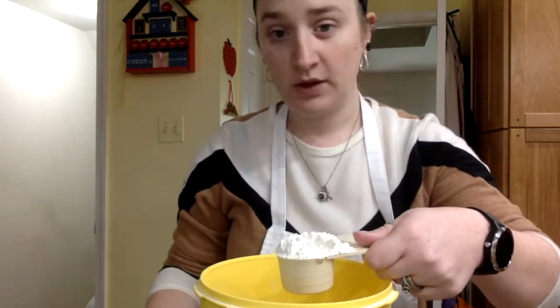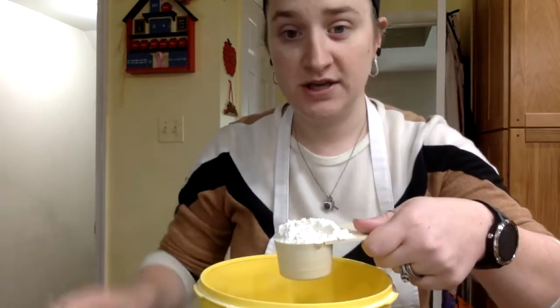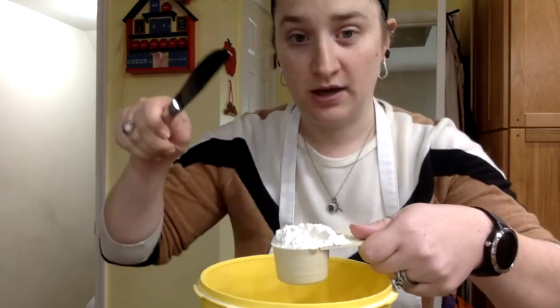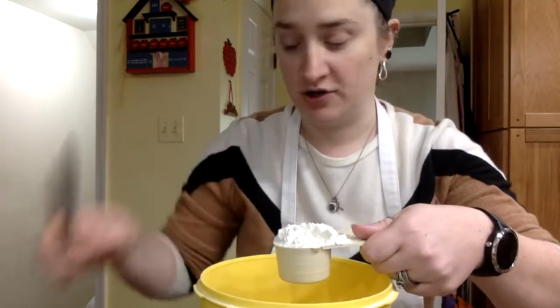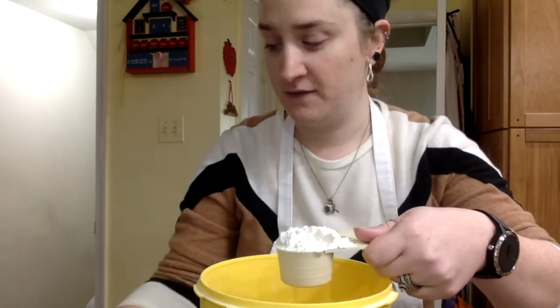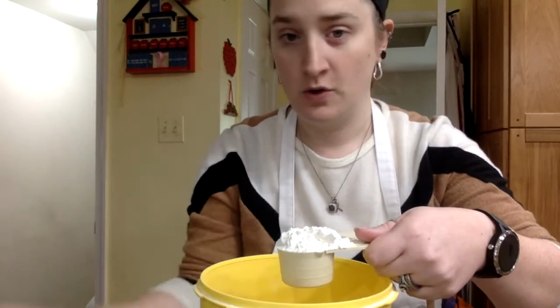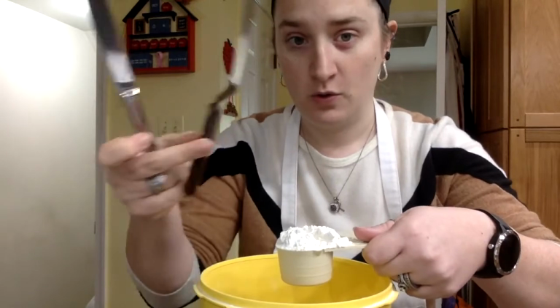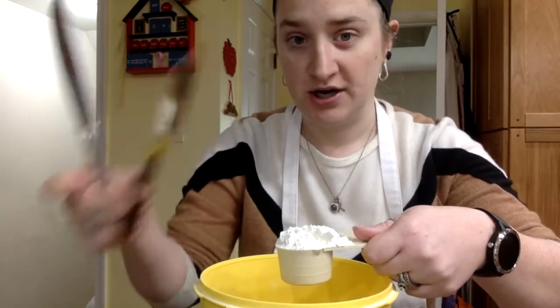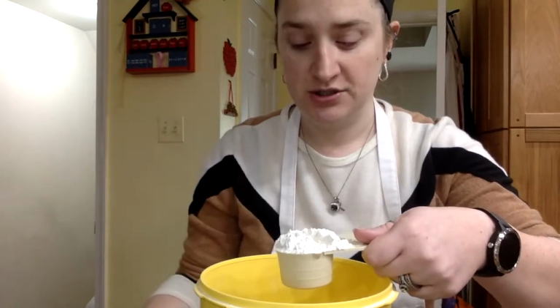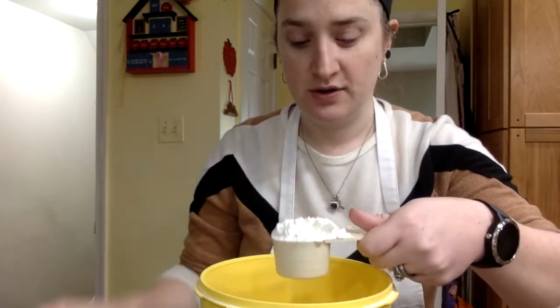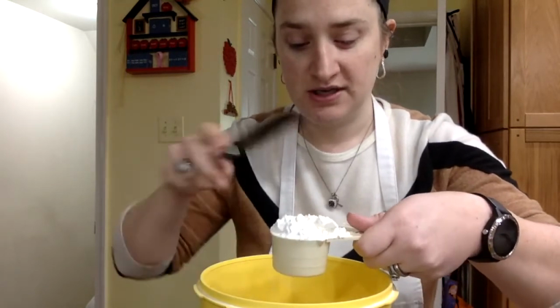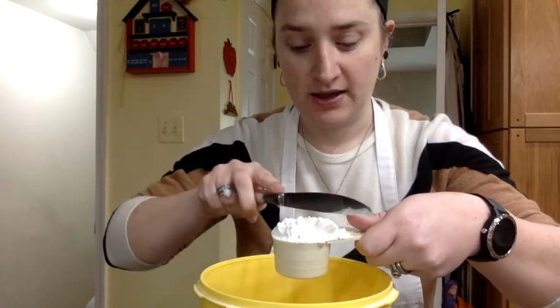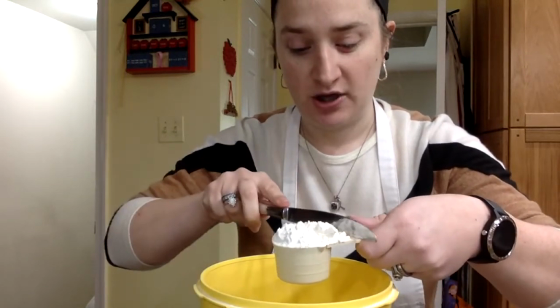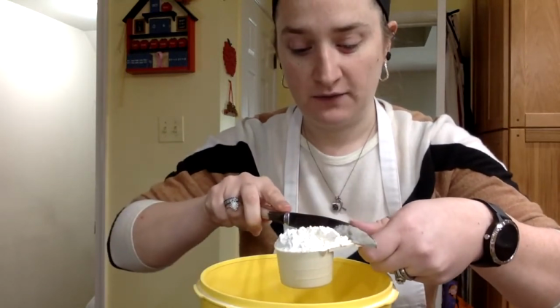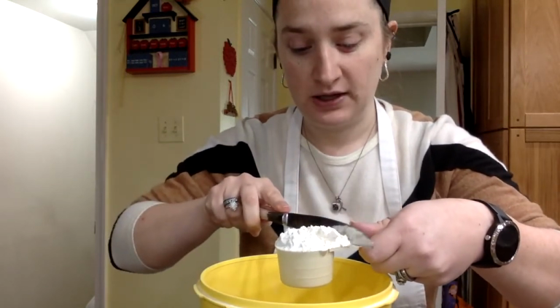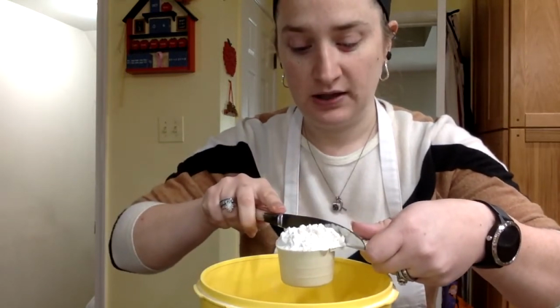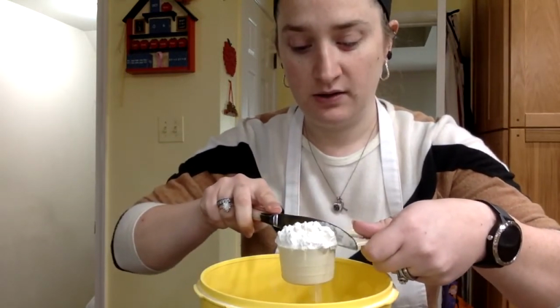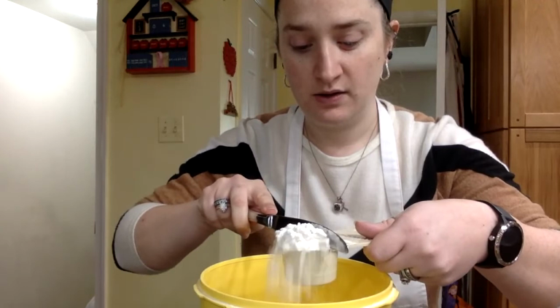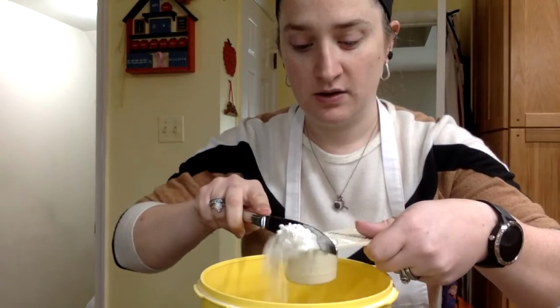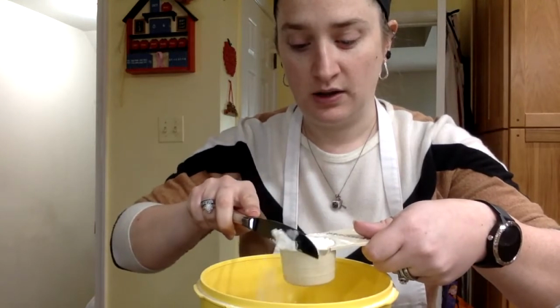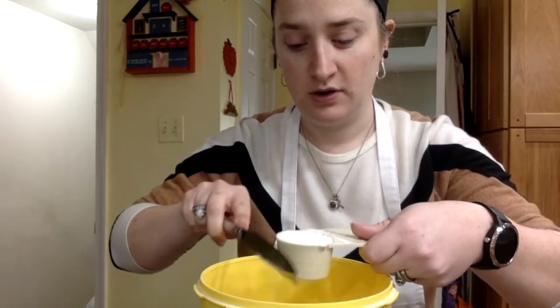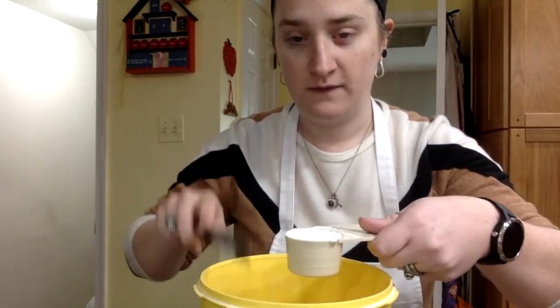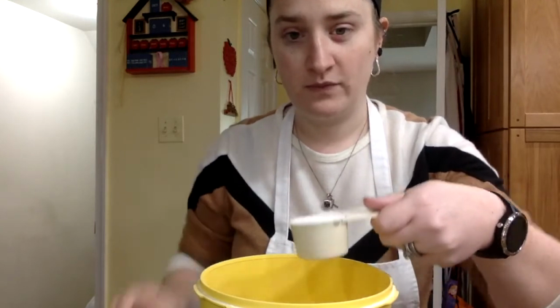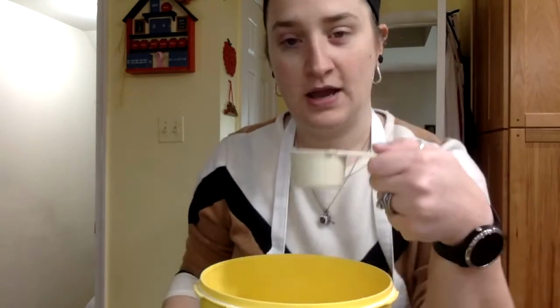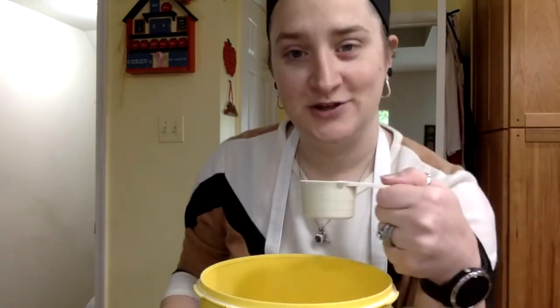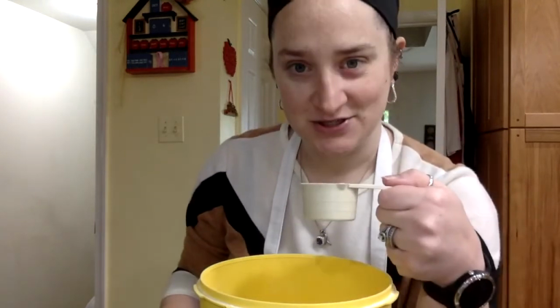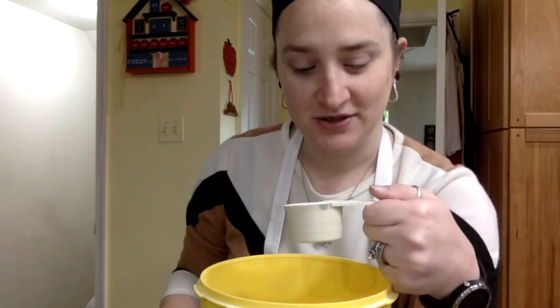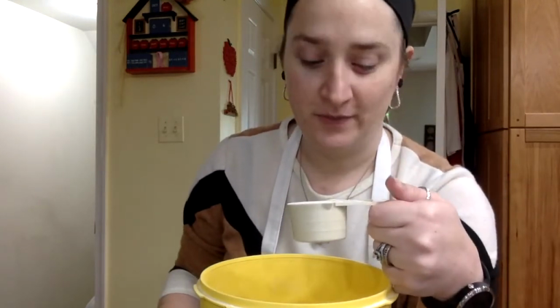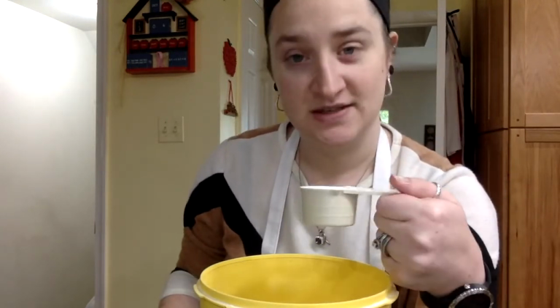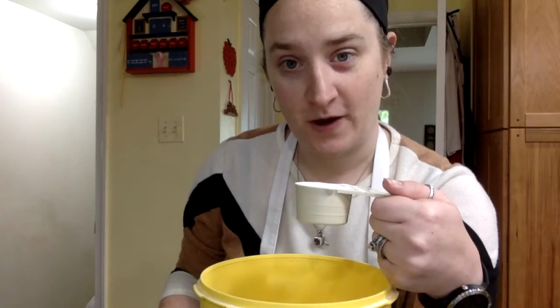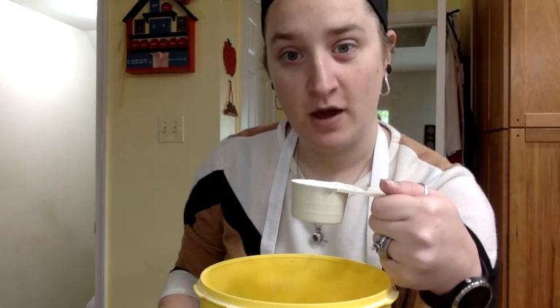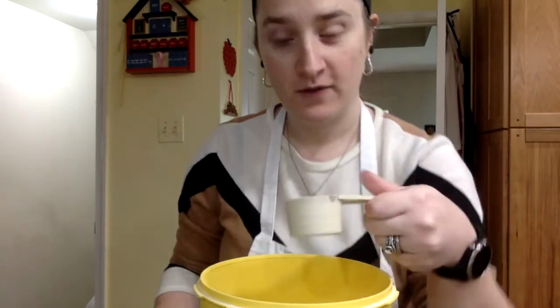Take either your knife or your straight edge, take the back and carefully, lightly level it off. And you just measured — for me, this is a 1/4 cup of flour.